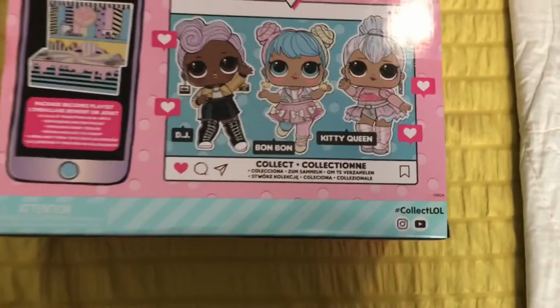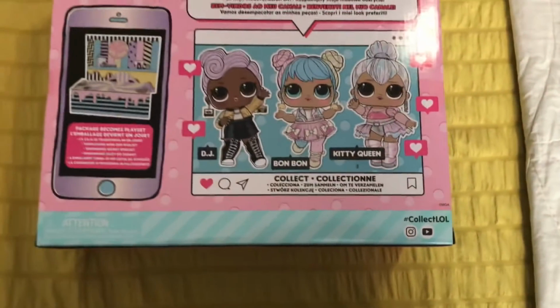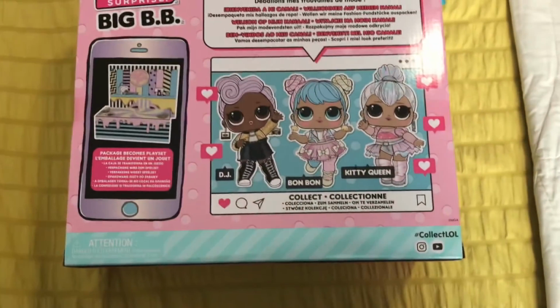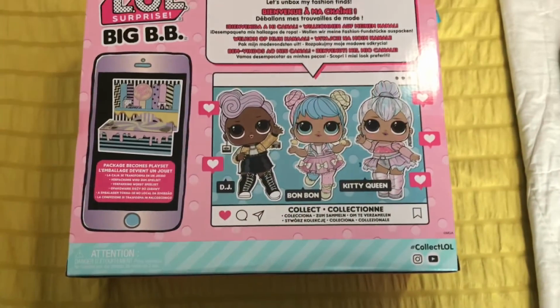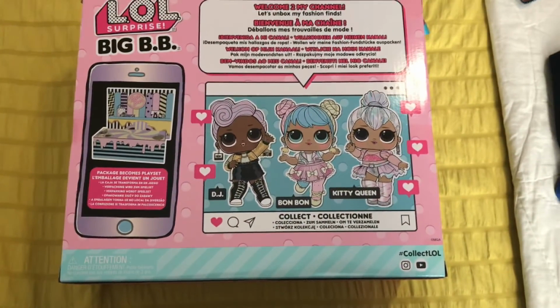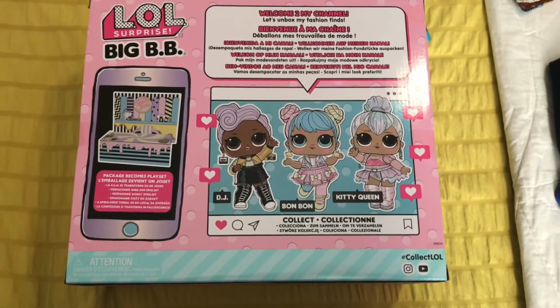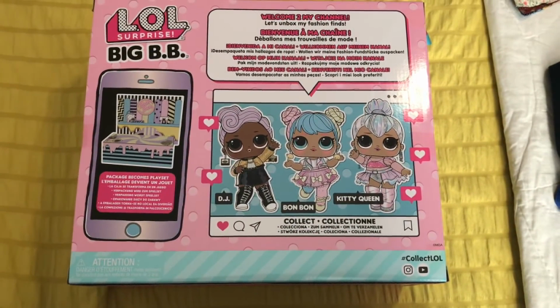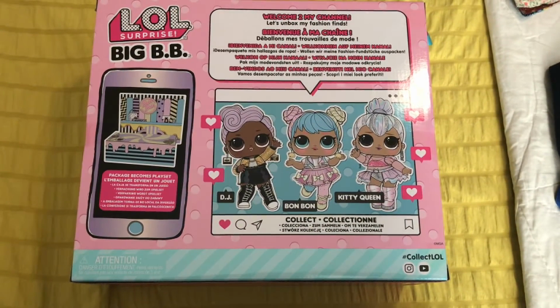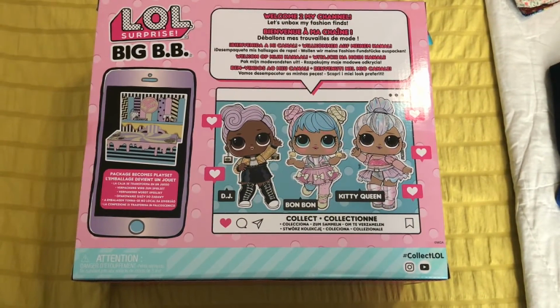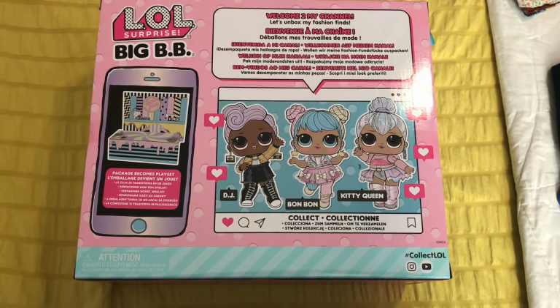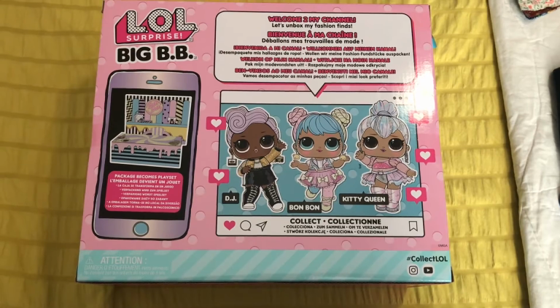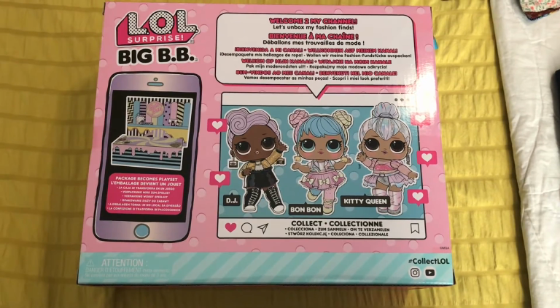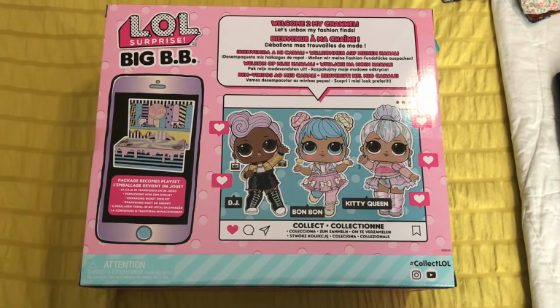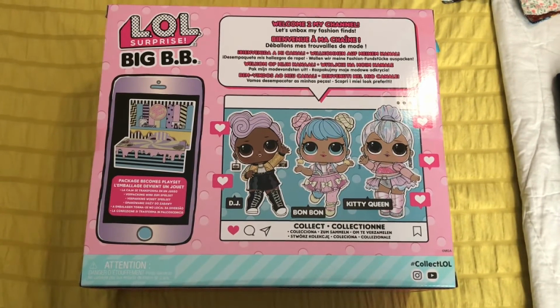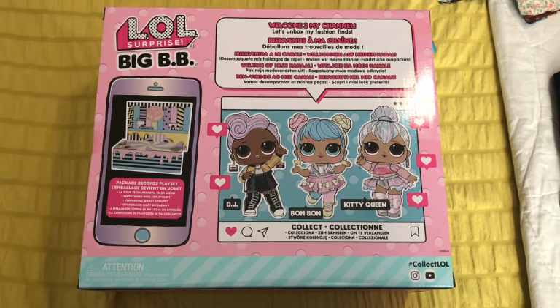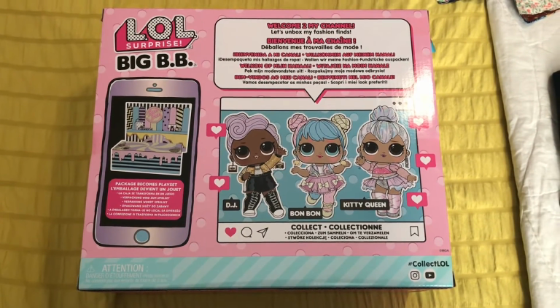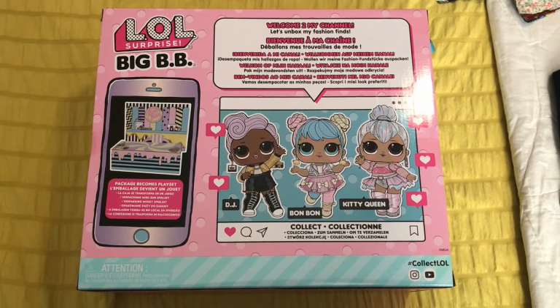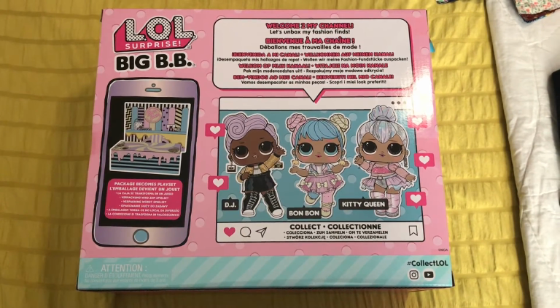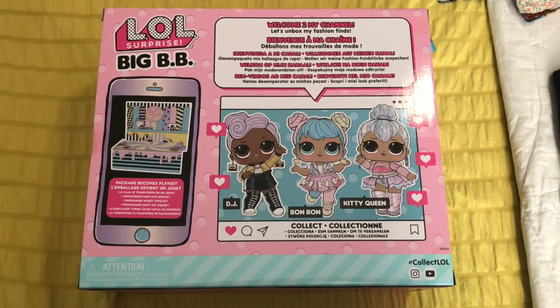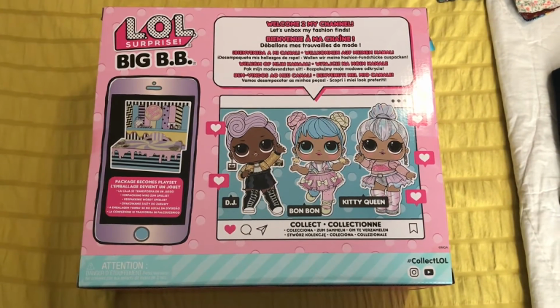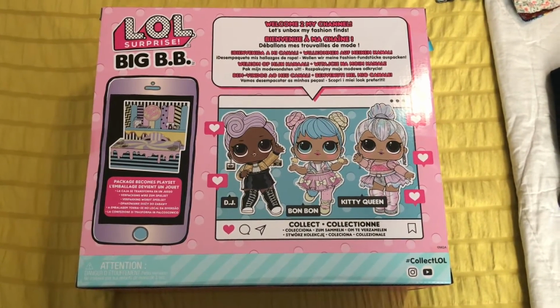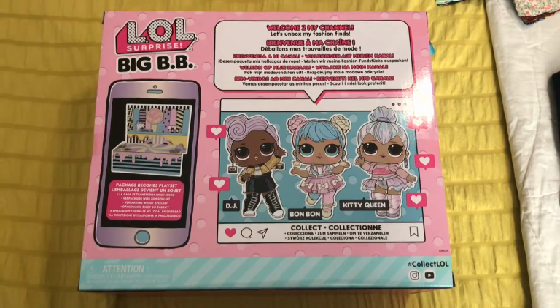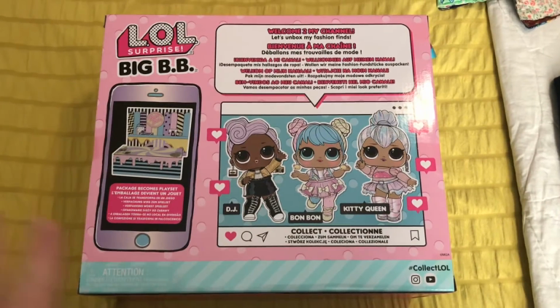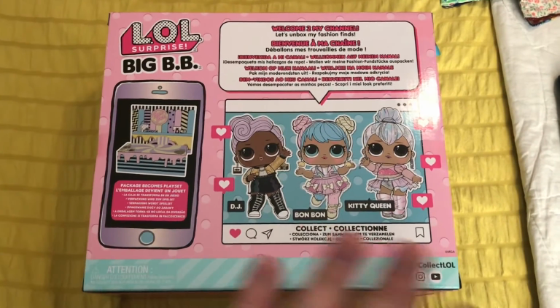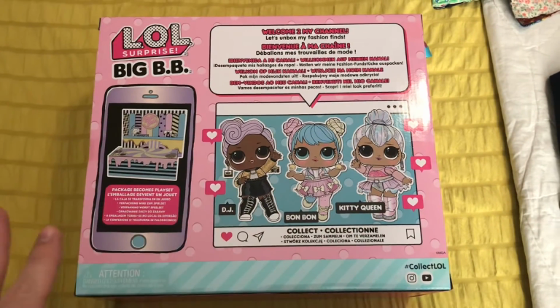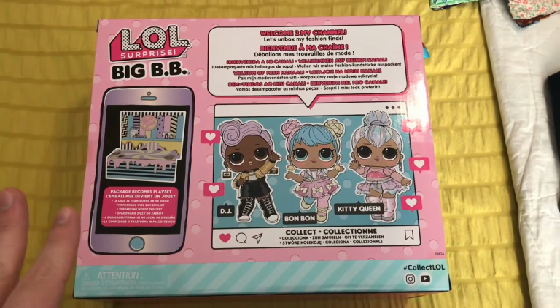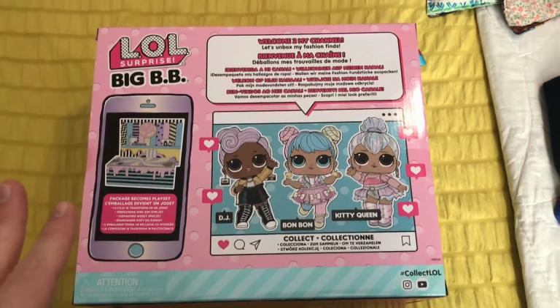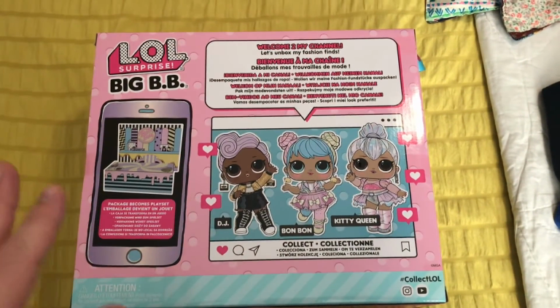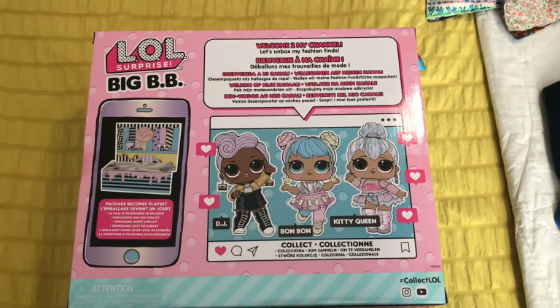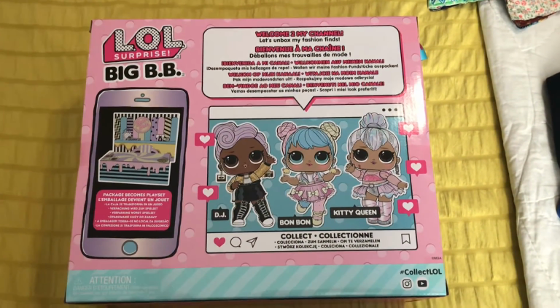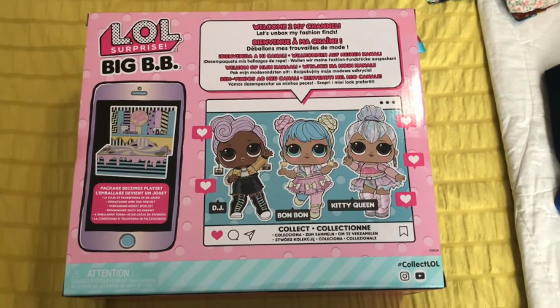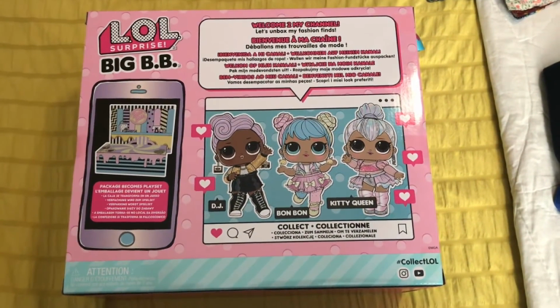There are three that you can get in this series: DJ, Bonbon, and Kitty Queen. You can also get Queen B as well. It's just a really cool setup to these, and I'm really excited to unbox them.